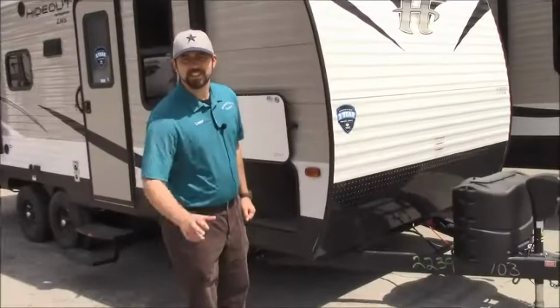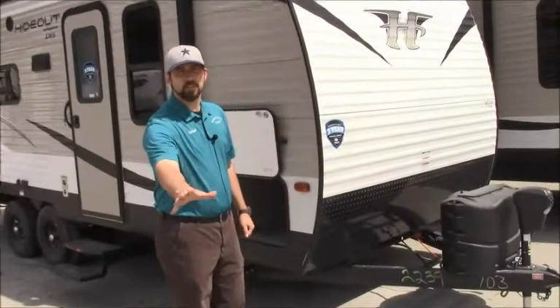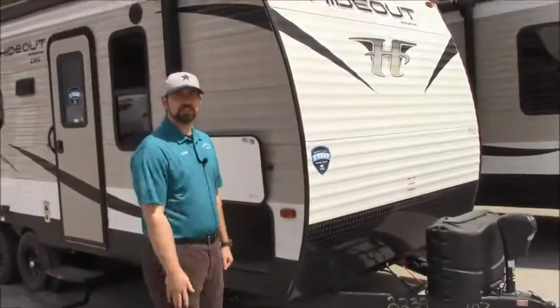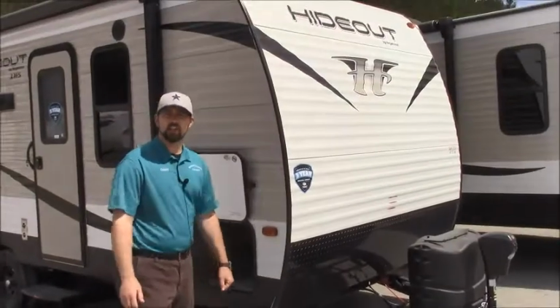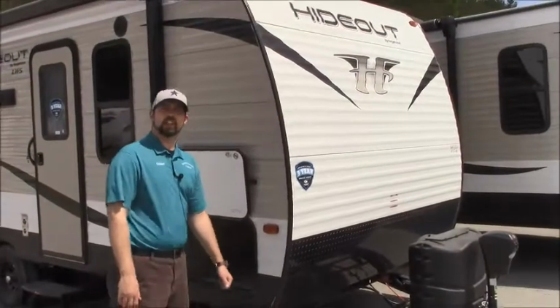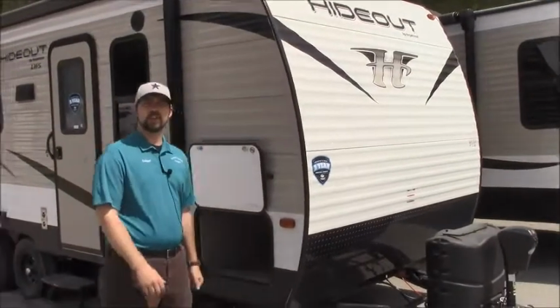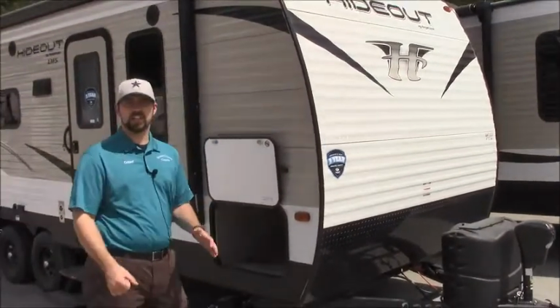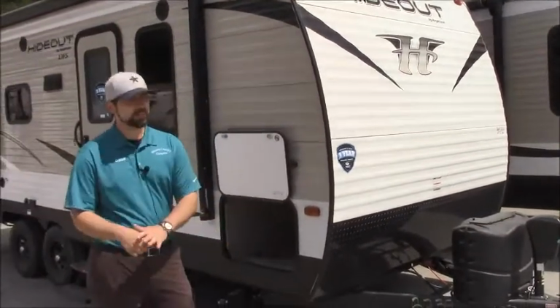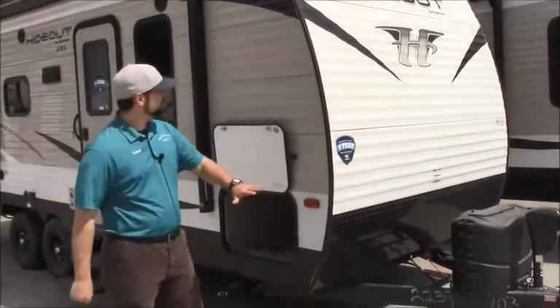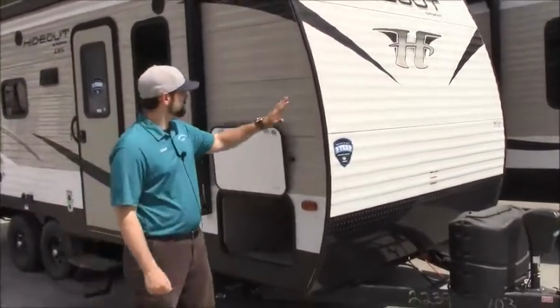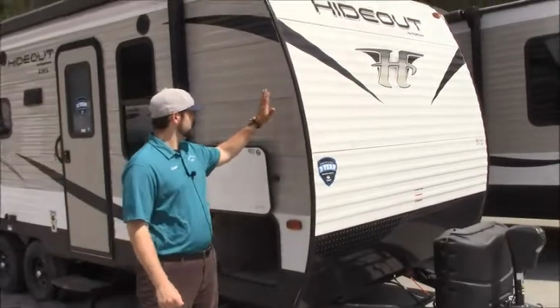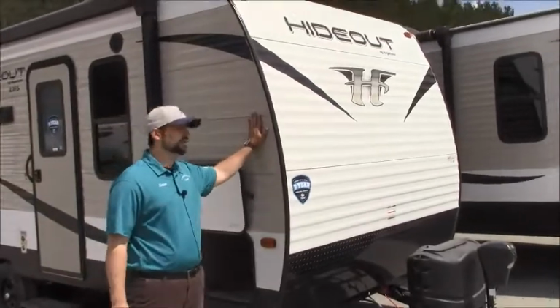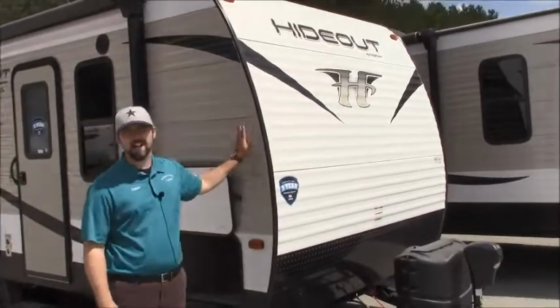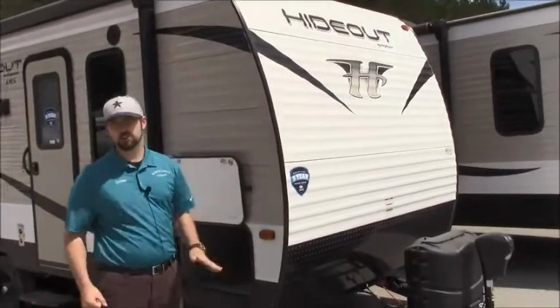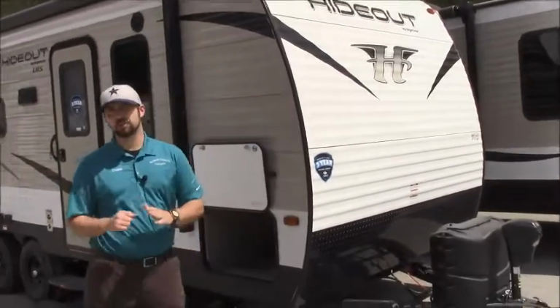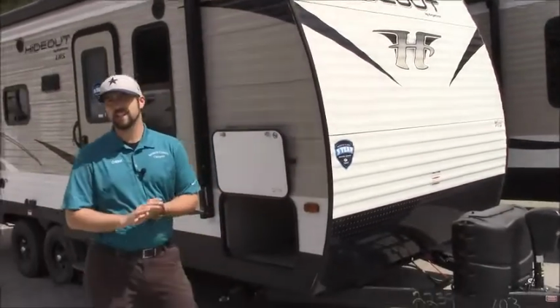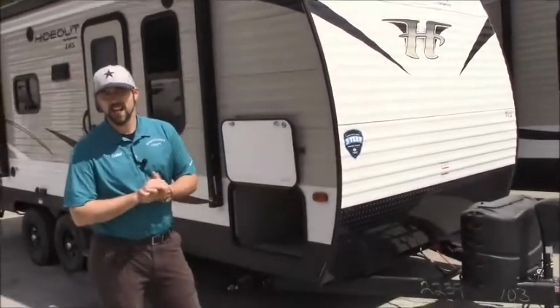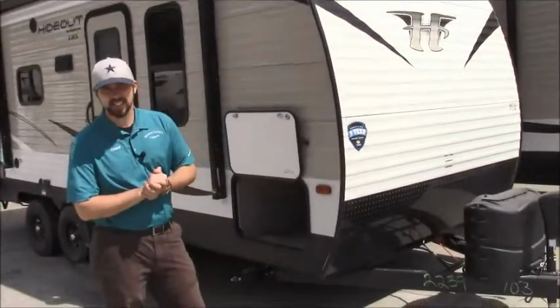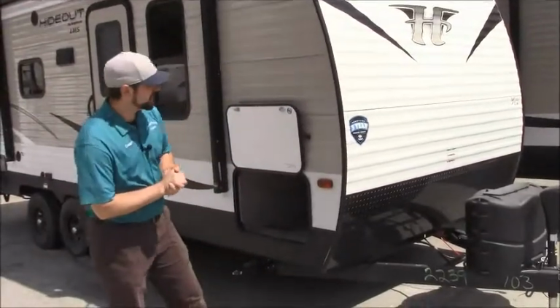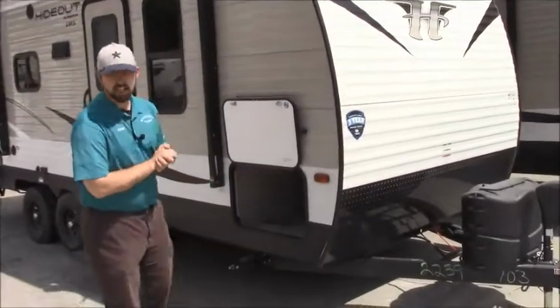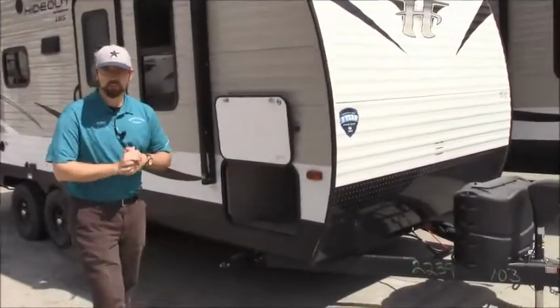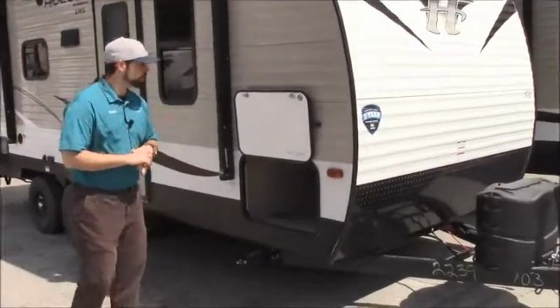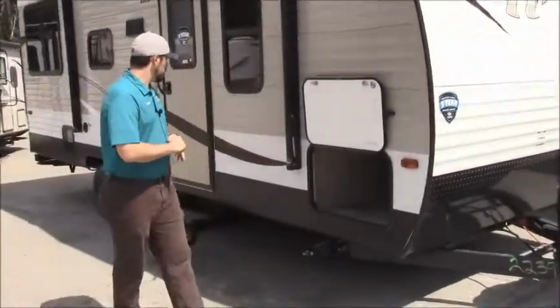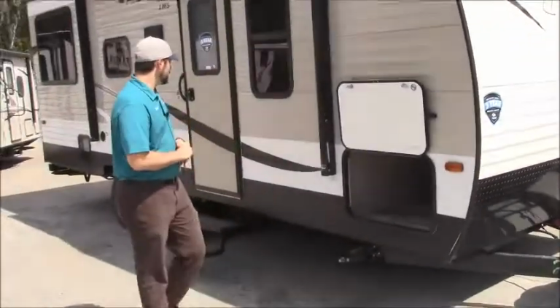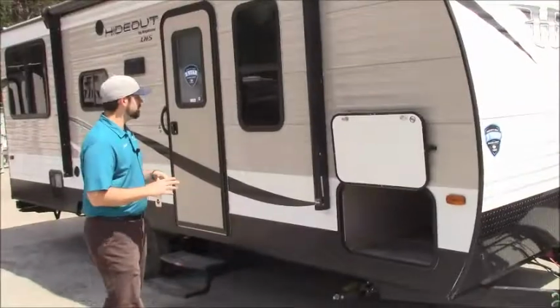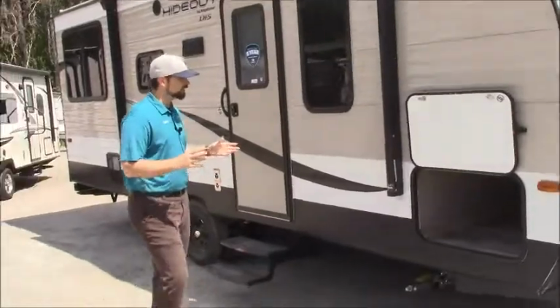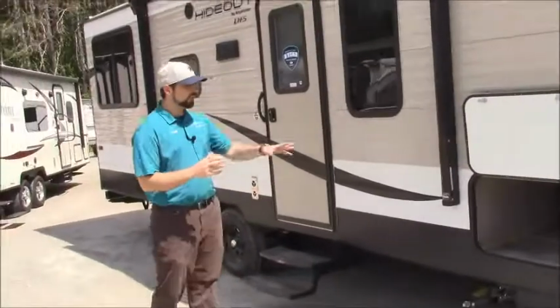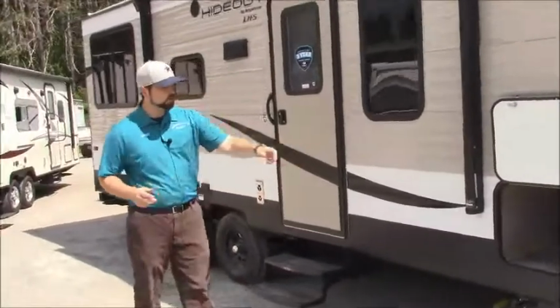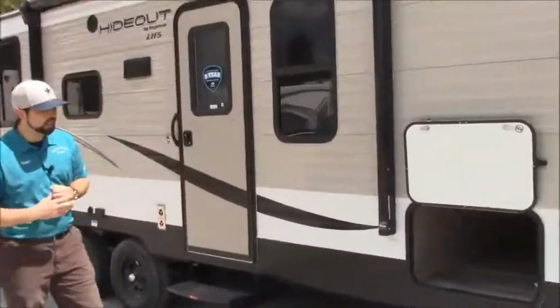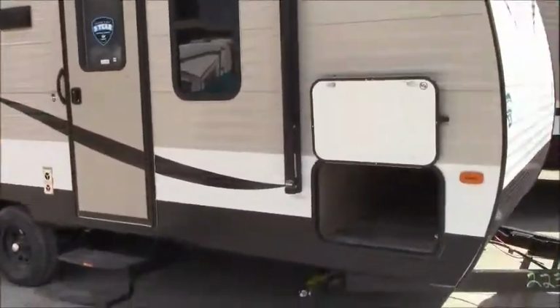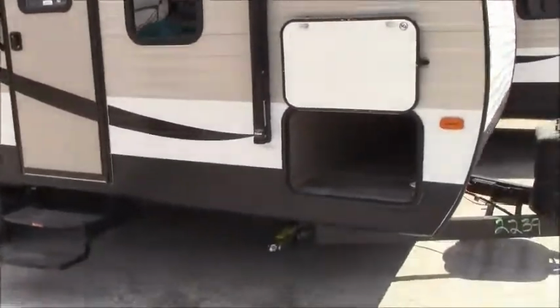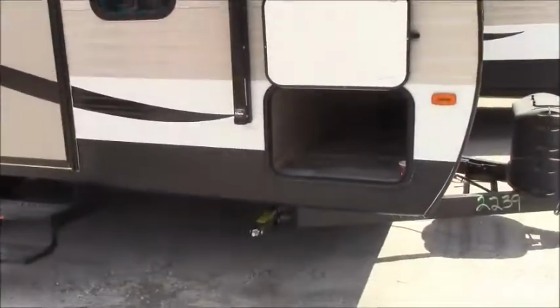Howdy folks, Connor here down at Vermont Country Campers. Today I'm going to be taking you through the Hideout 202 LHS — a nice couples coach. As we come up to the side here, we notice we've got a nice pass-through storage.